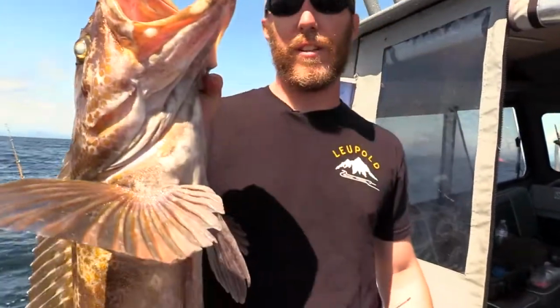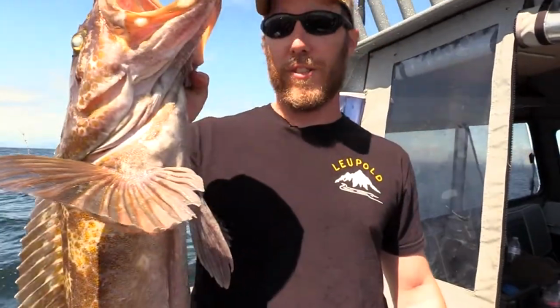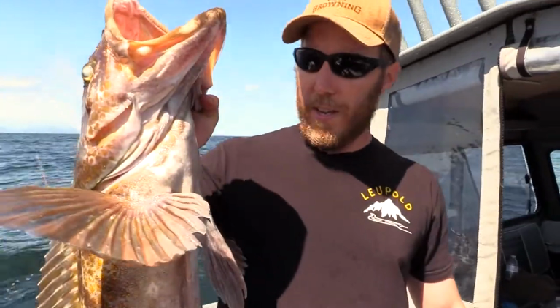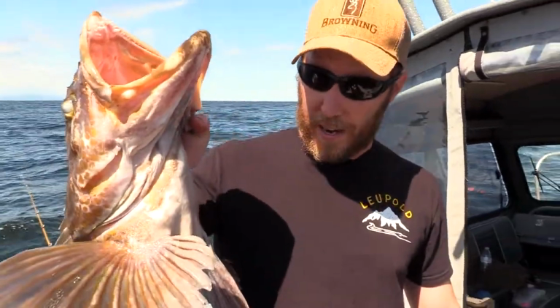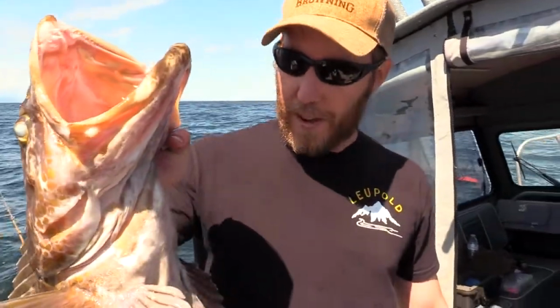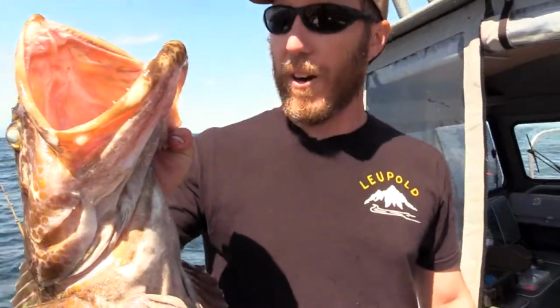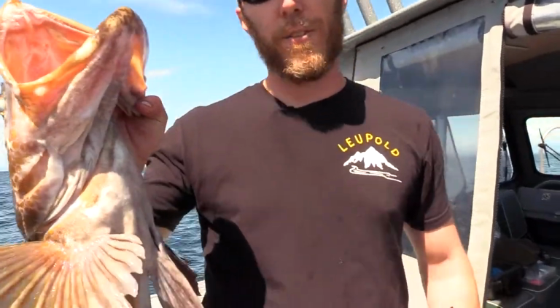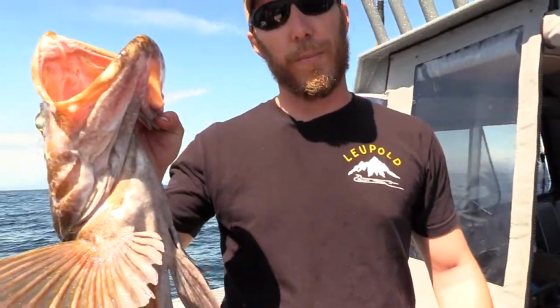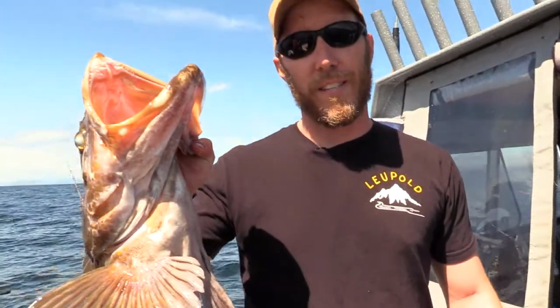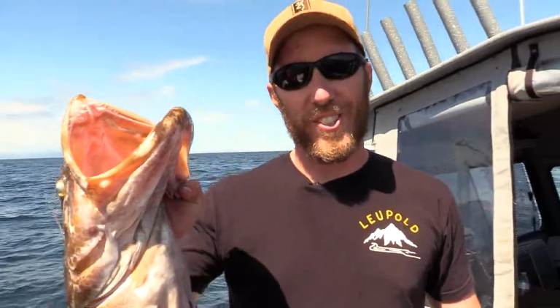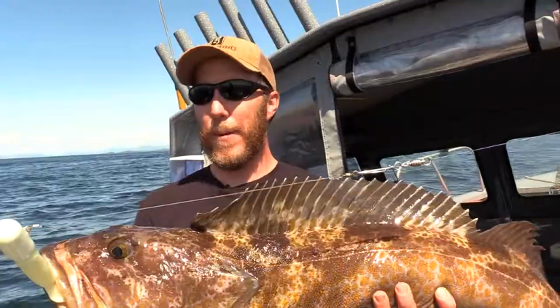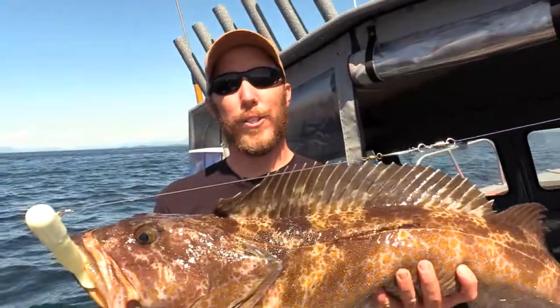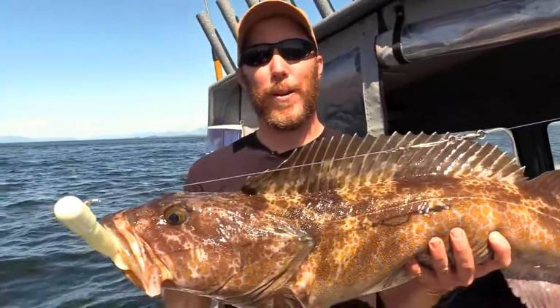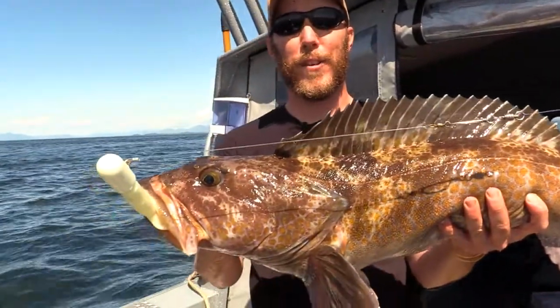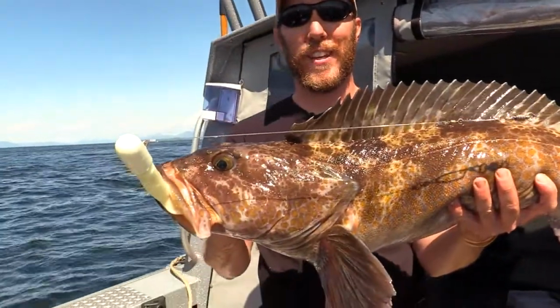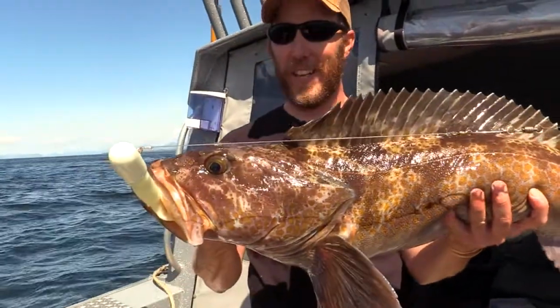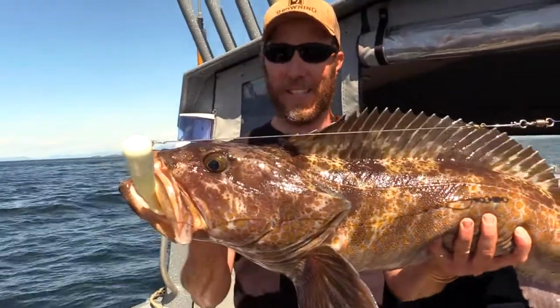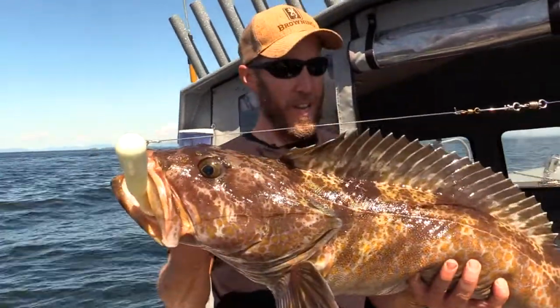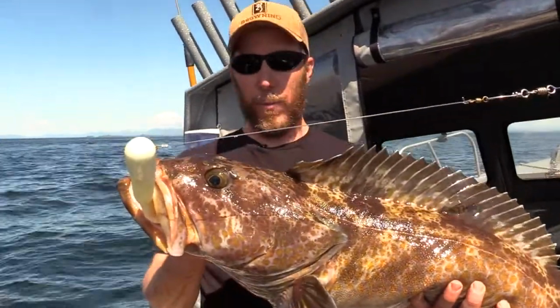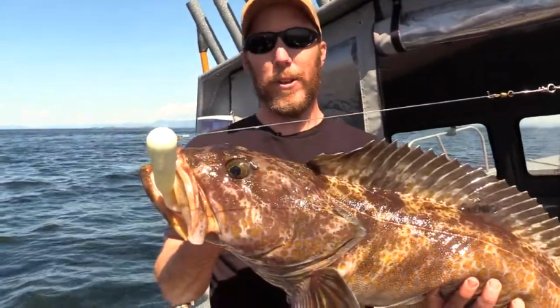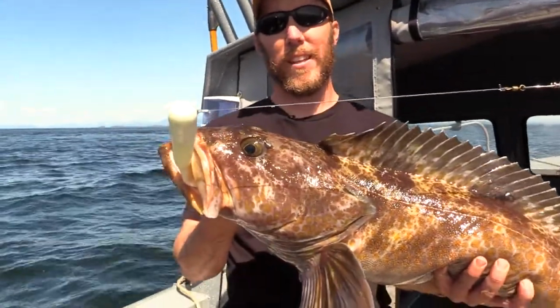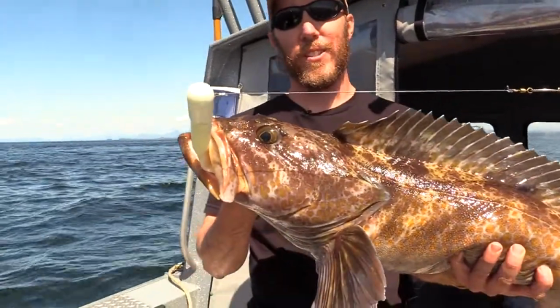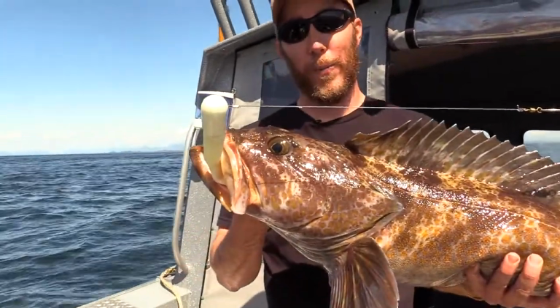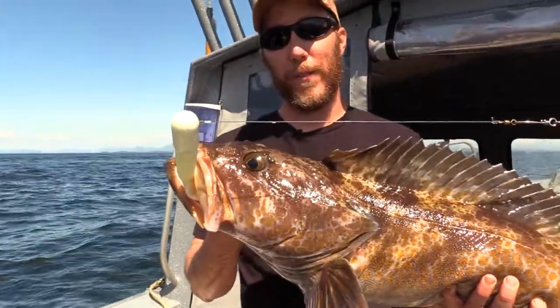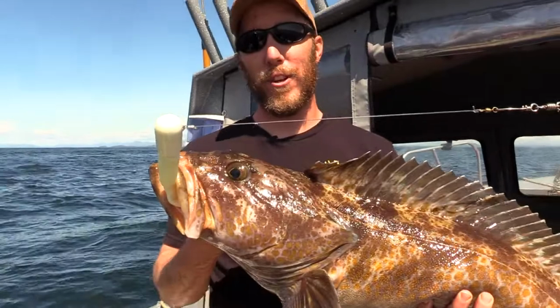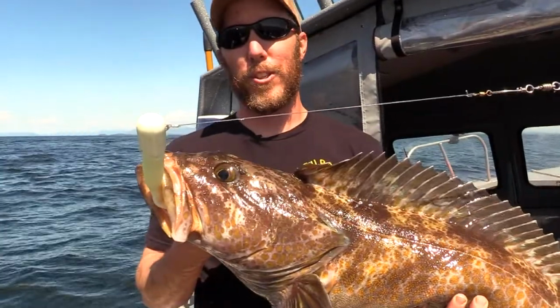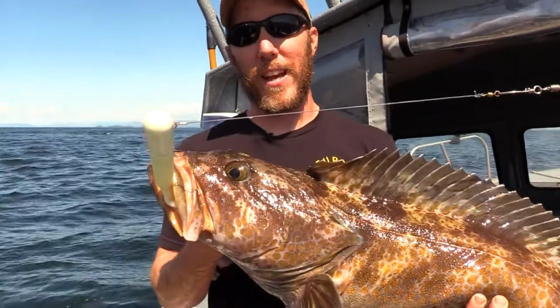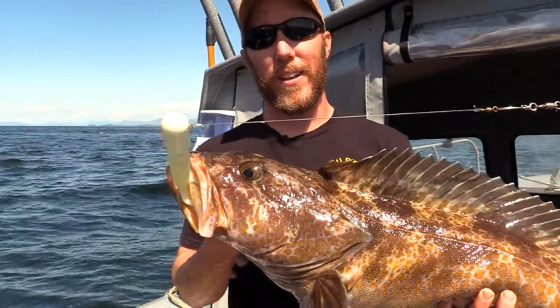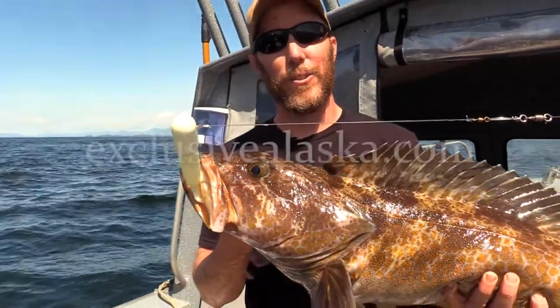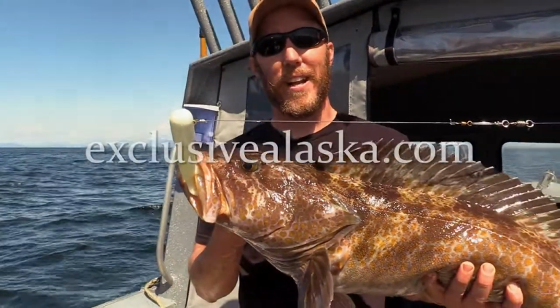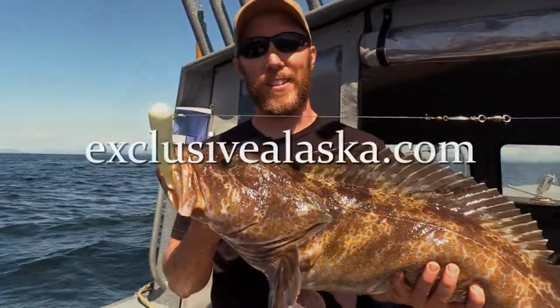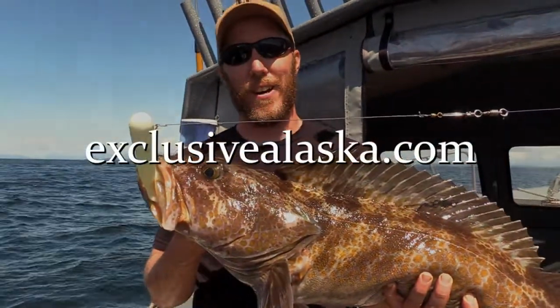They're delicious, they fight hard, and they're just a blast to catch. I'm Chris with Barinoff Fishing in Ketchikan, Alaska. For more videos like this, or to book a fishing trip, check us out at ExclusiveAlaska.com.